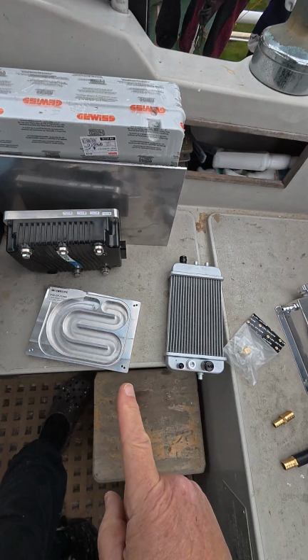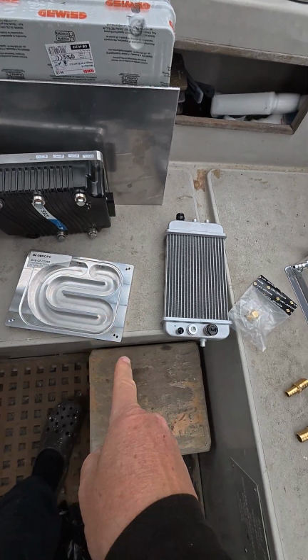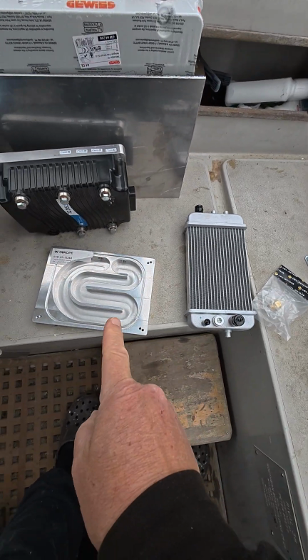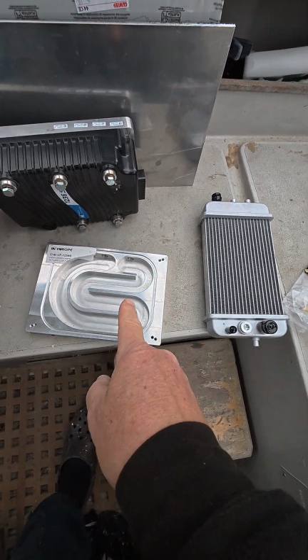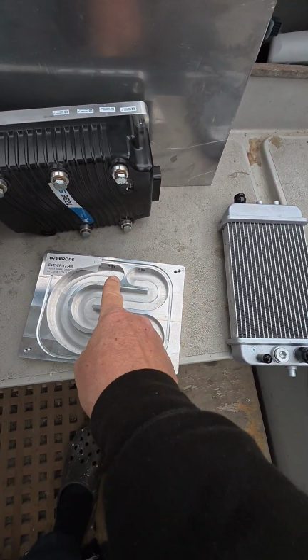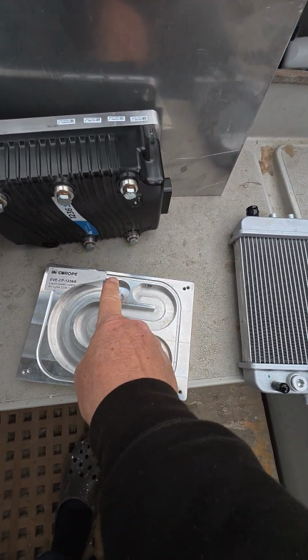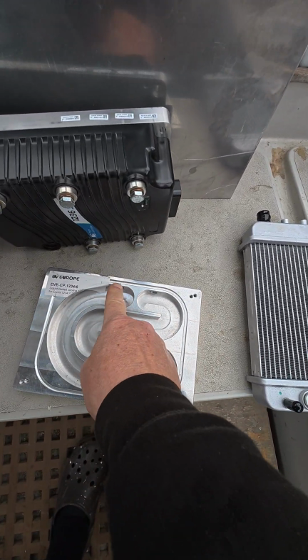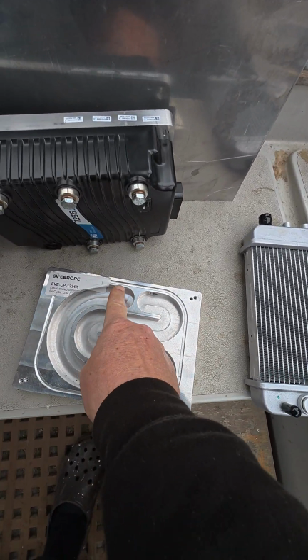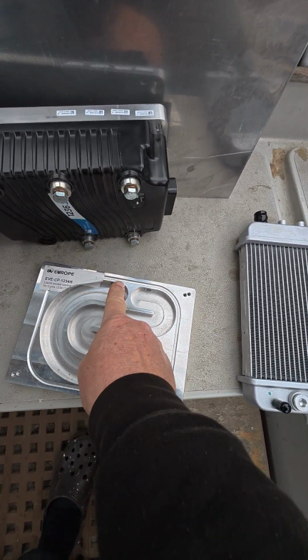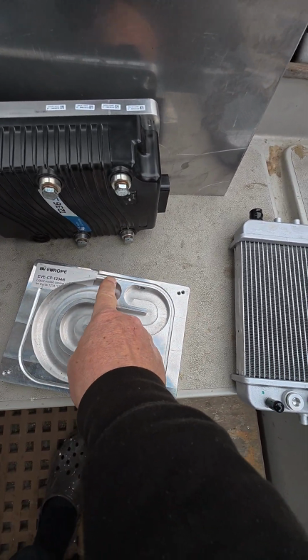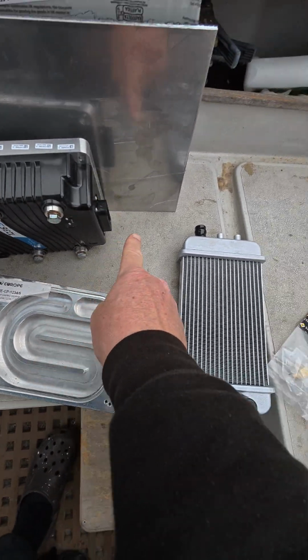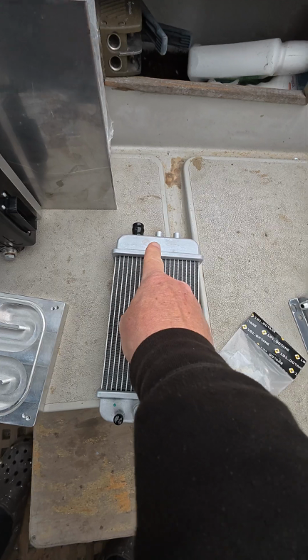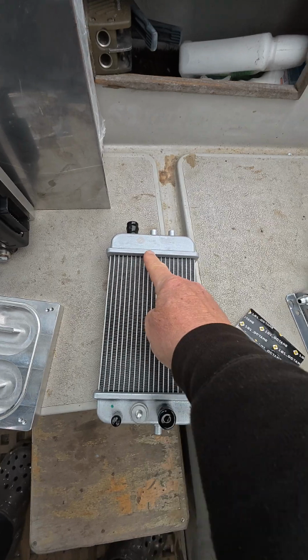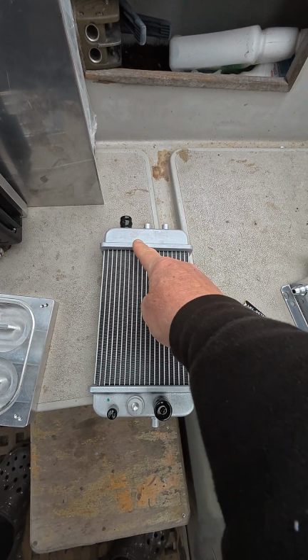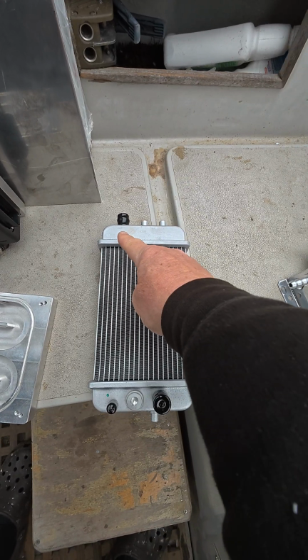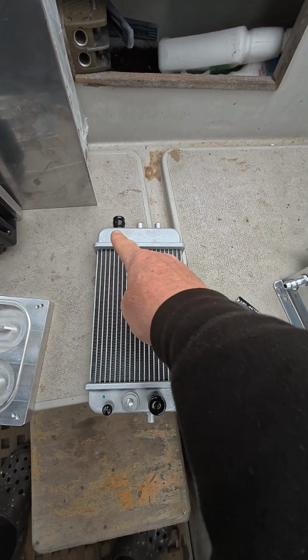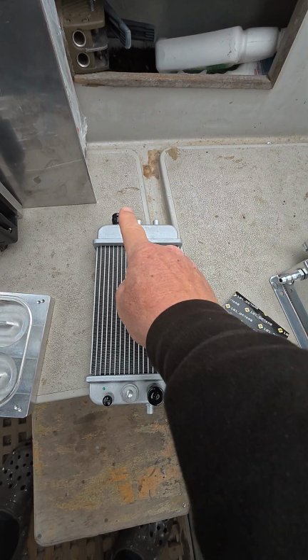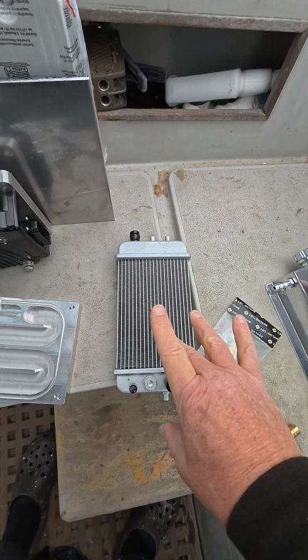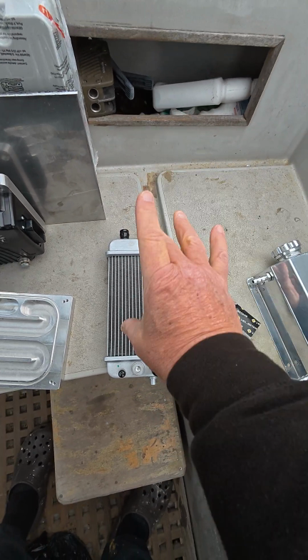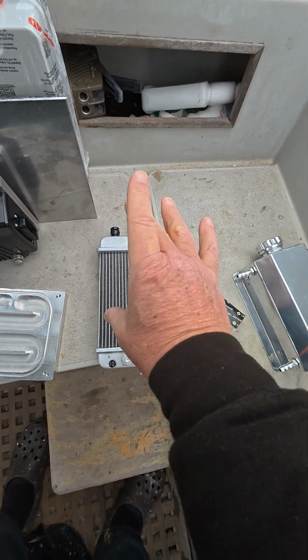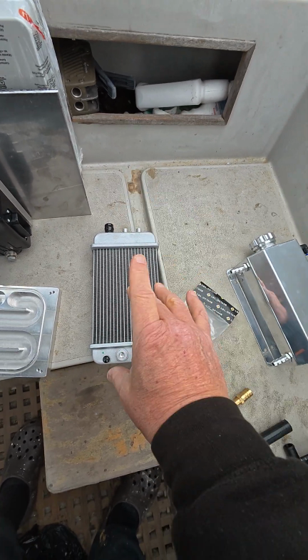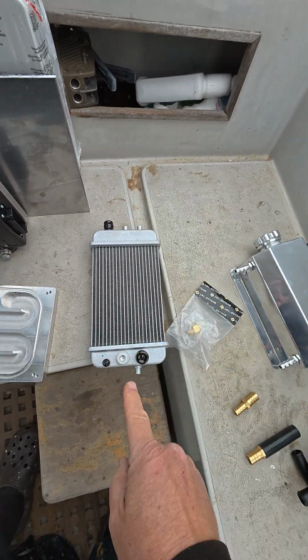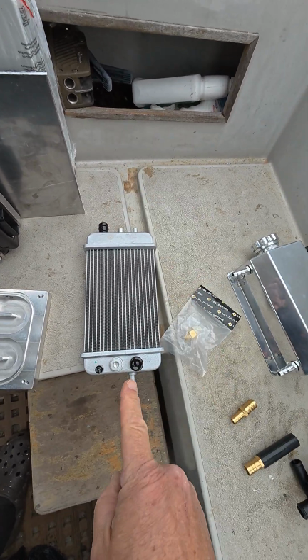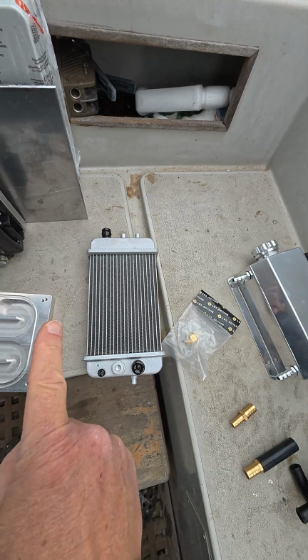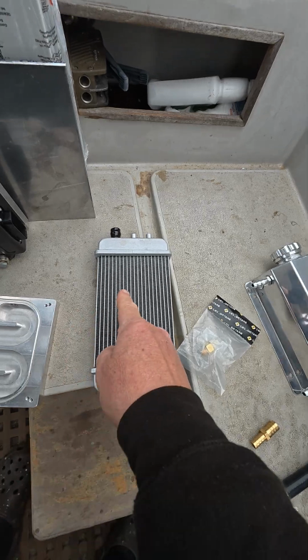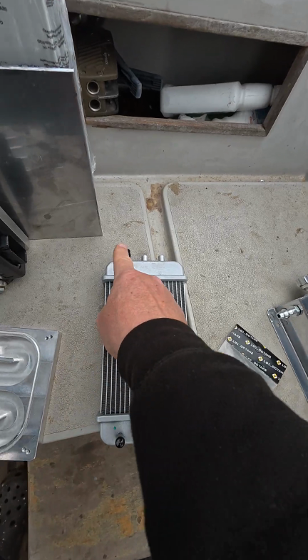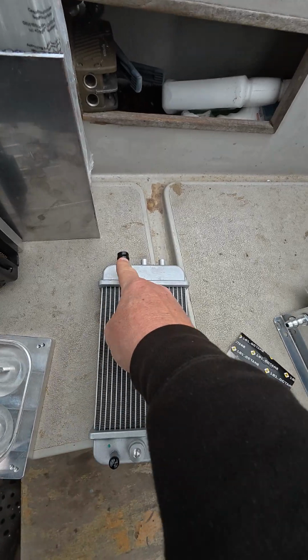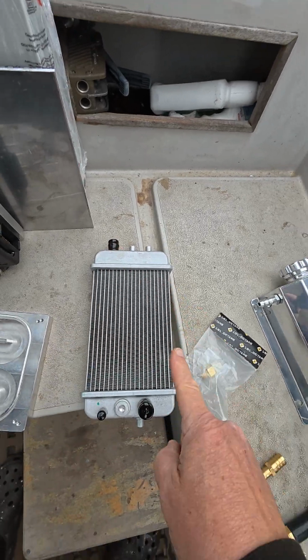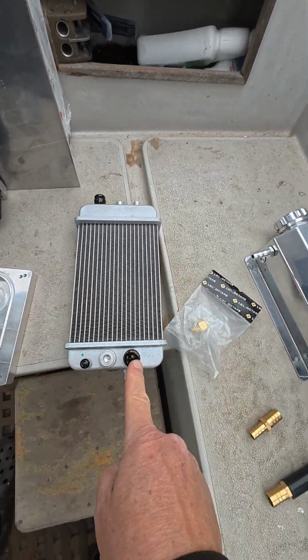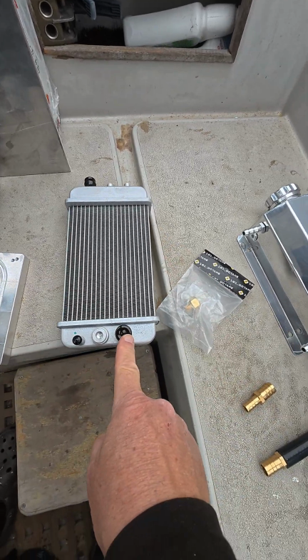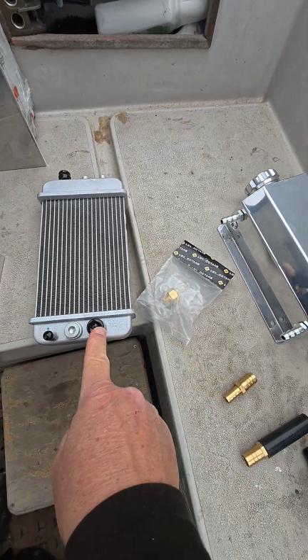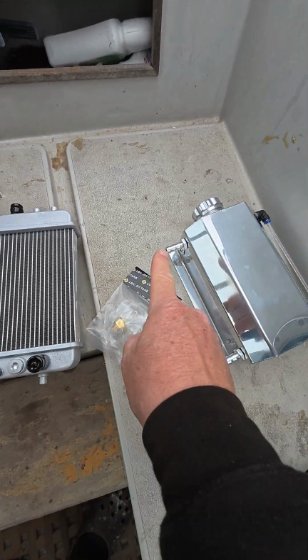So the cooling liquid comes out of there into the top of this little scooter radiator. We might need to add another one or a more powerful one, don't know. Into the top of there, out of the bottom of there.